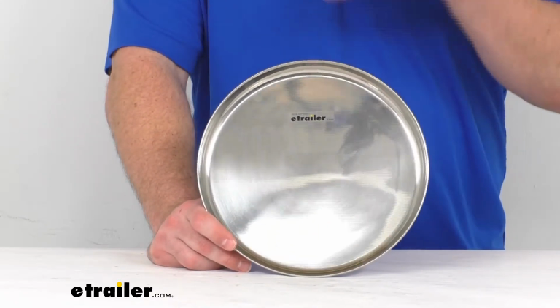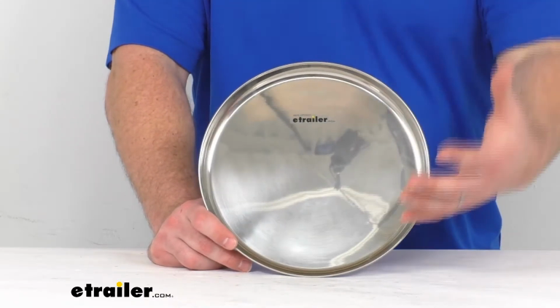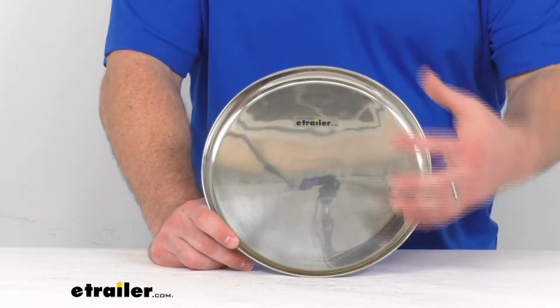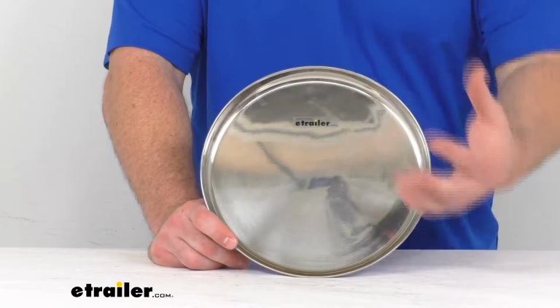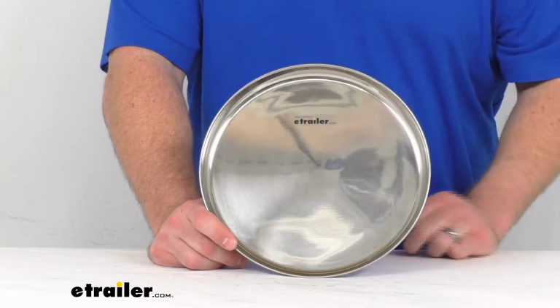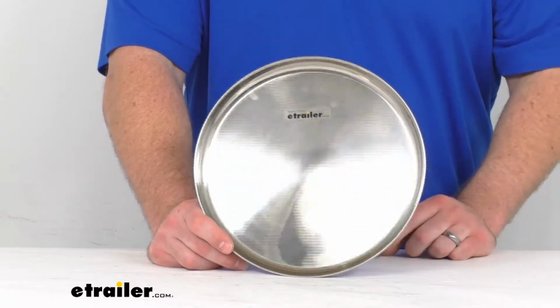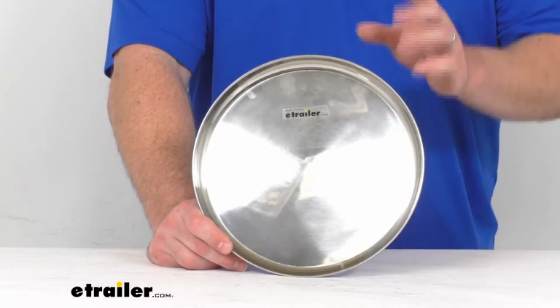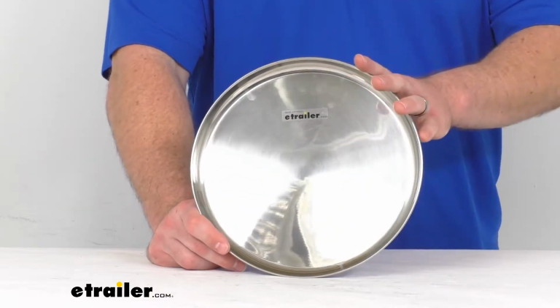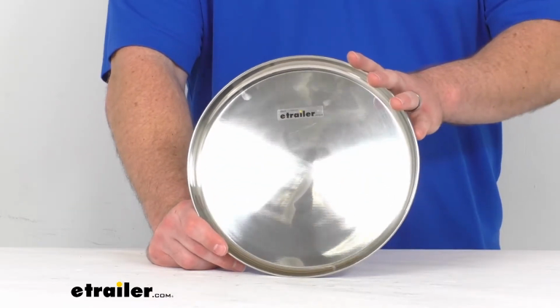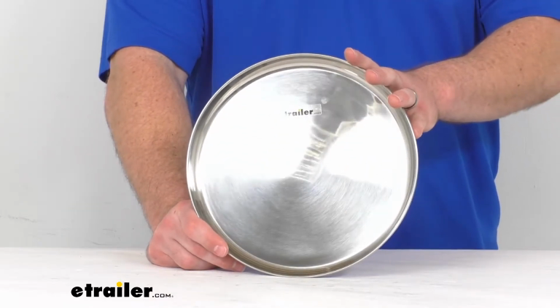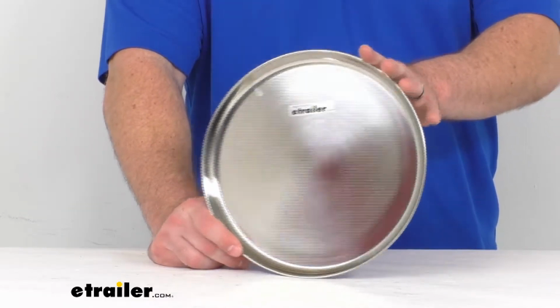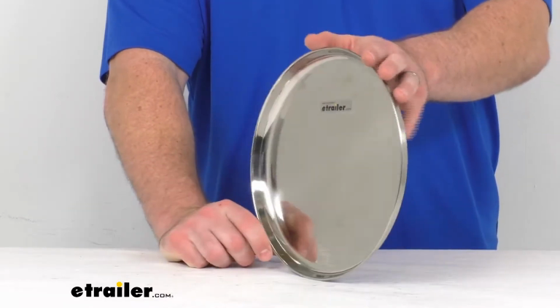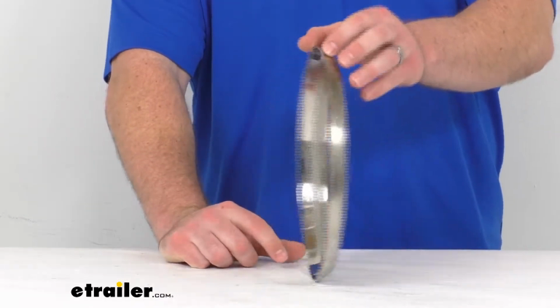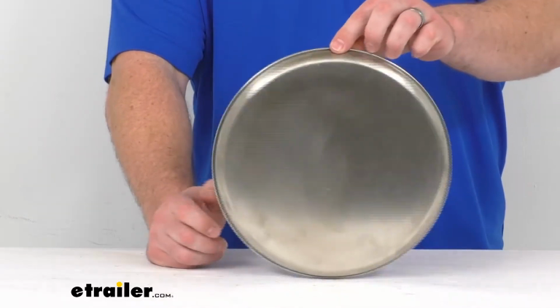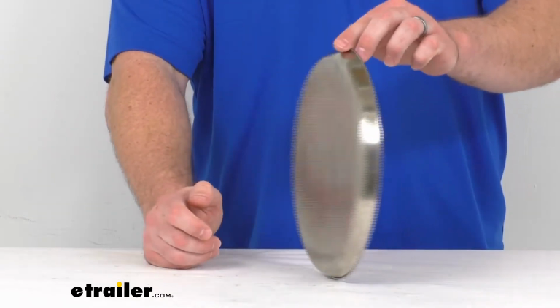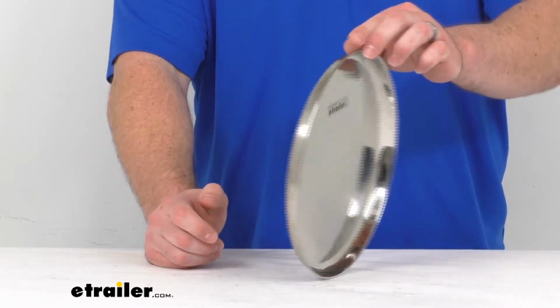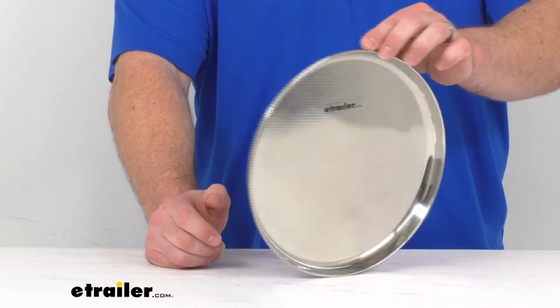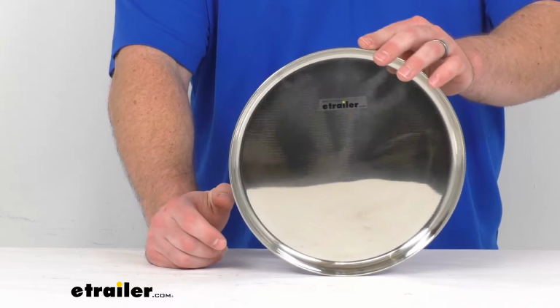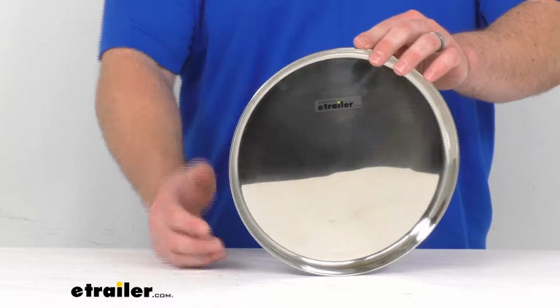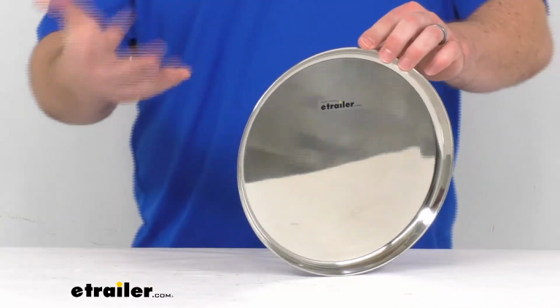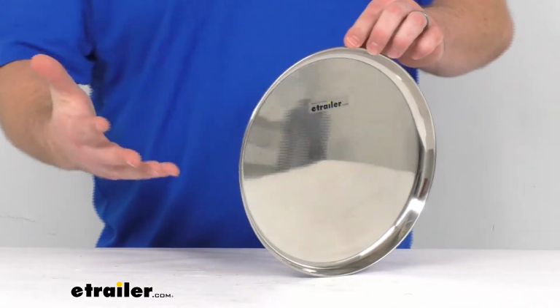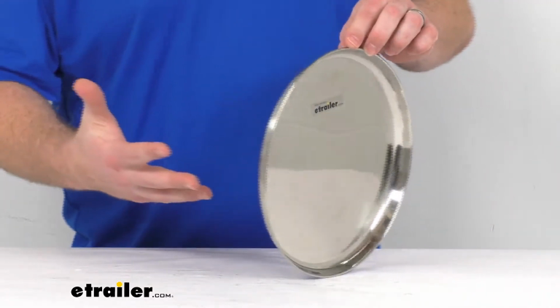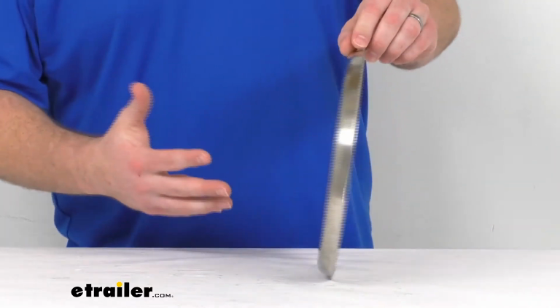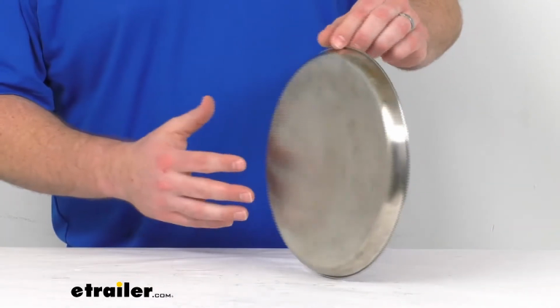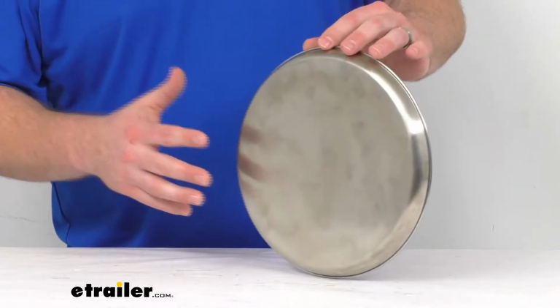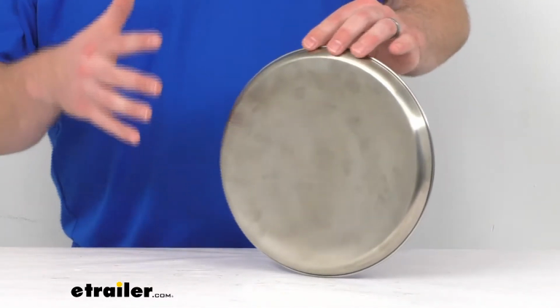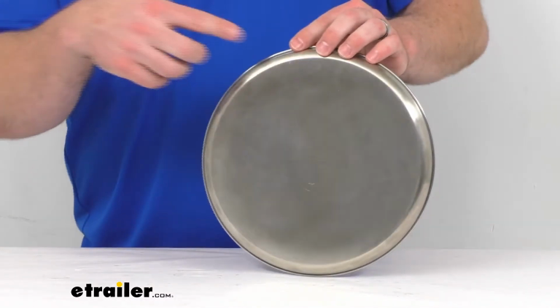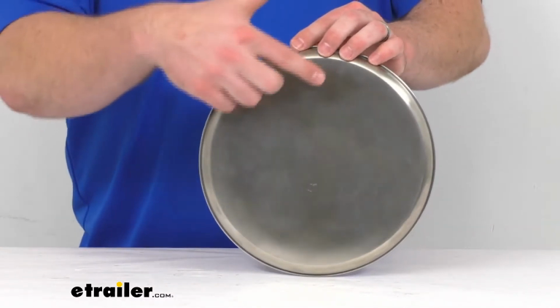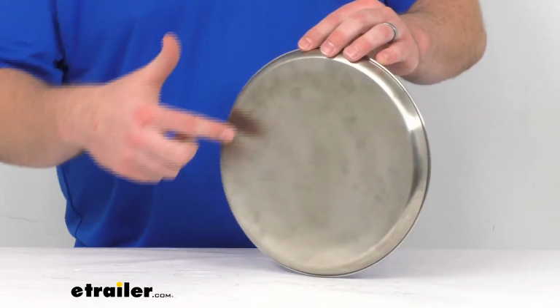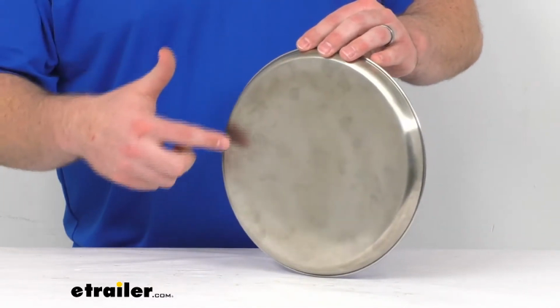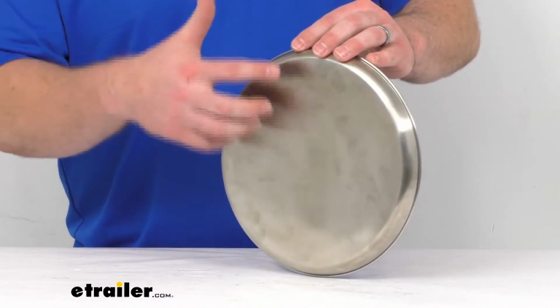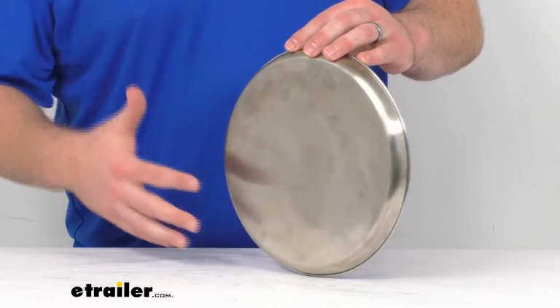This is just one of many different options in the GSI Outdoors Glacier line. There are also cups and bowls and different things, so you can have a full set — and that's all in this stainless steel finish.